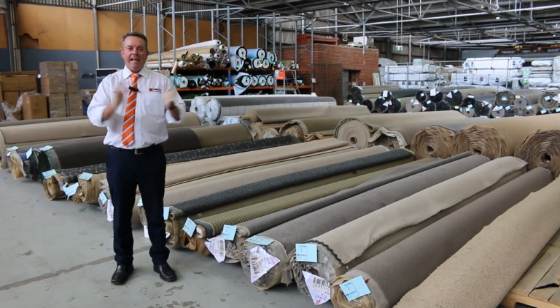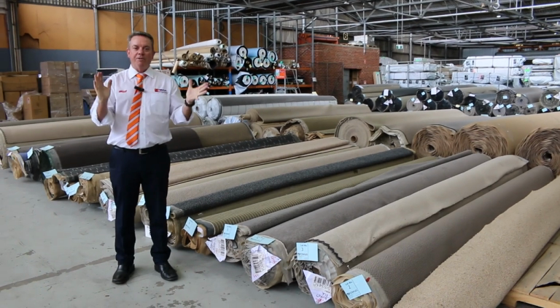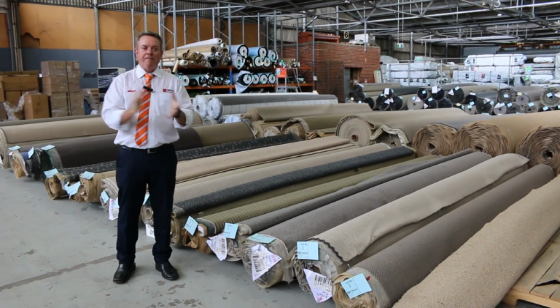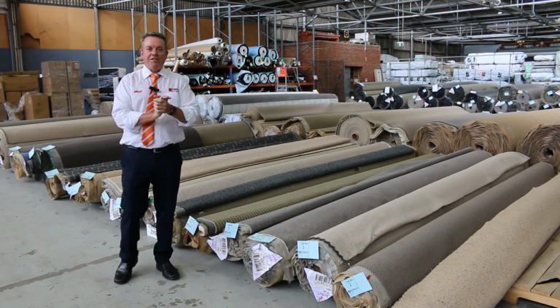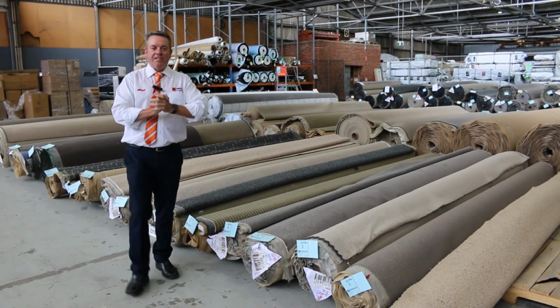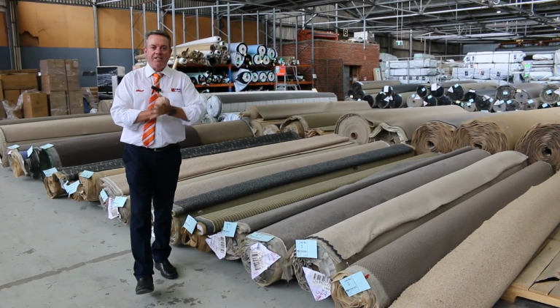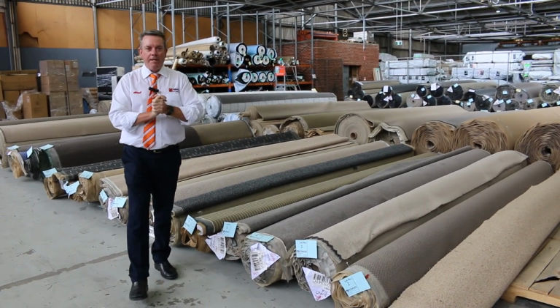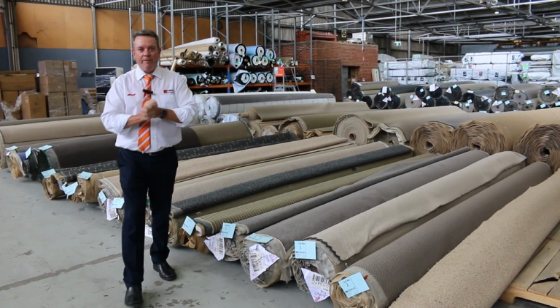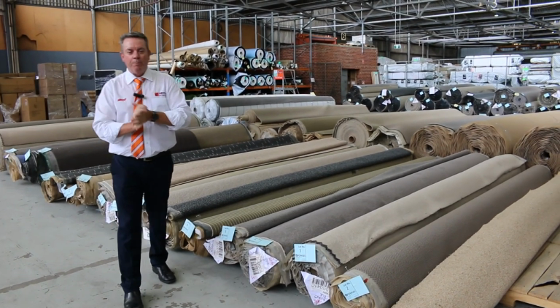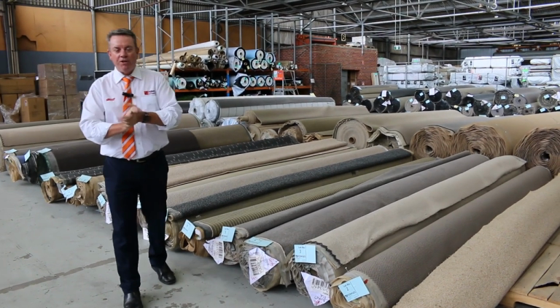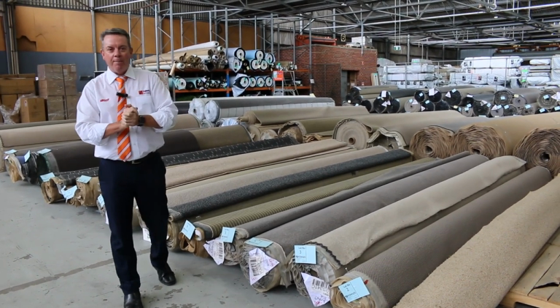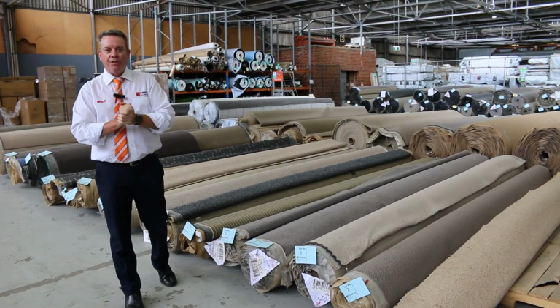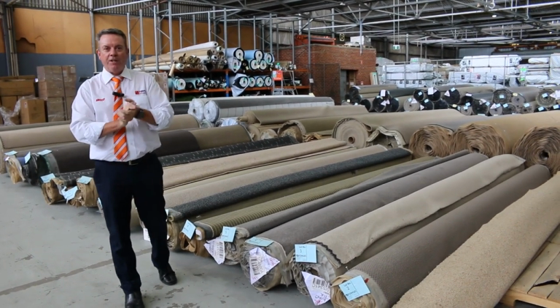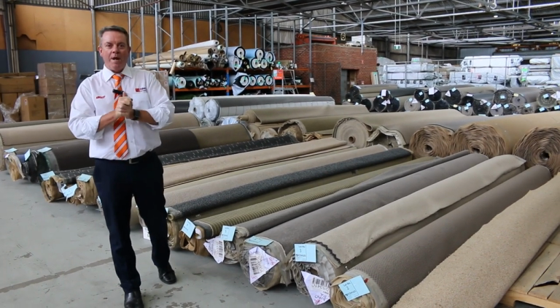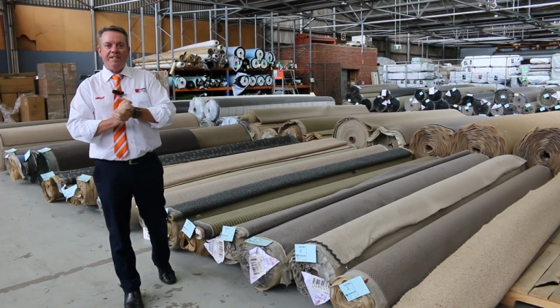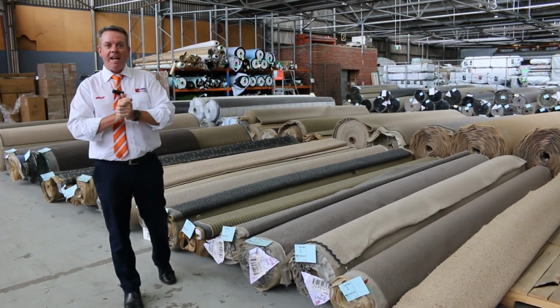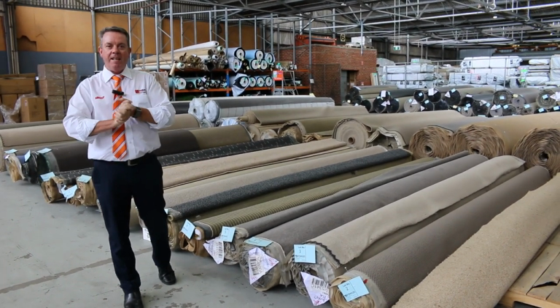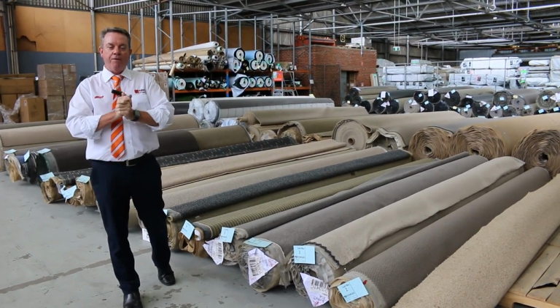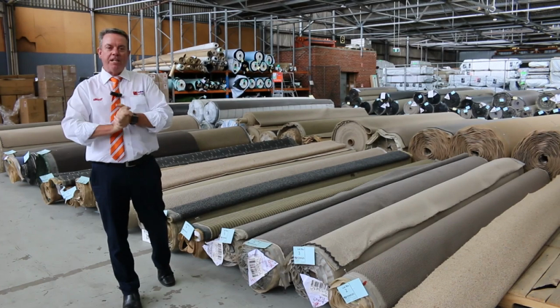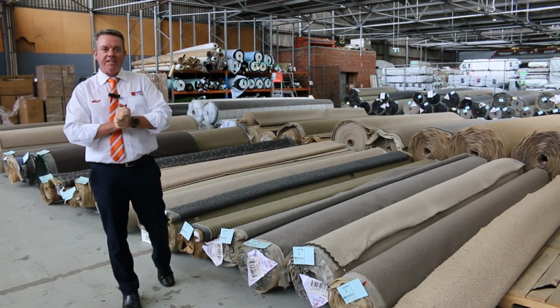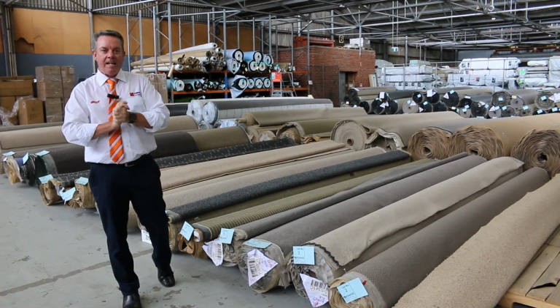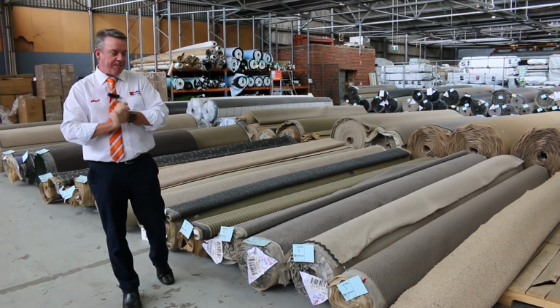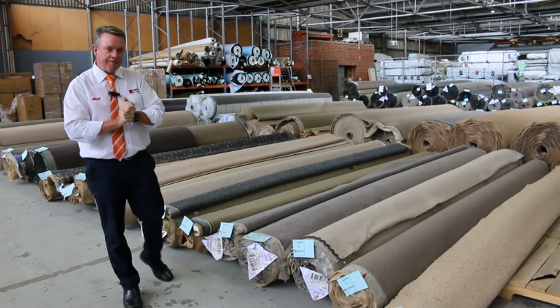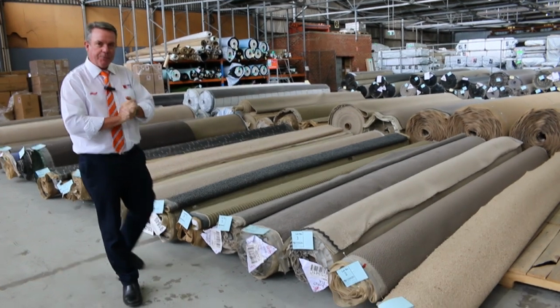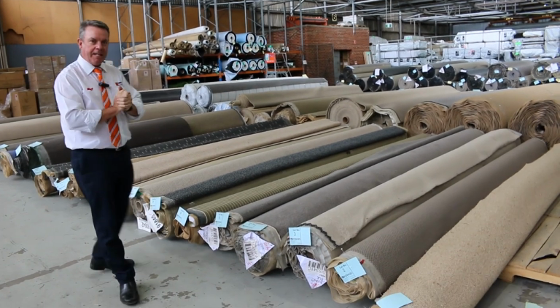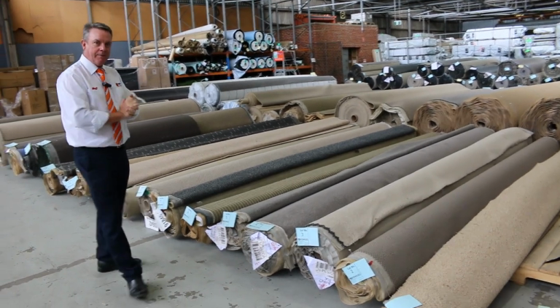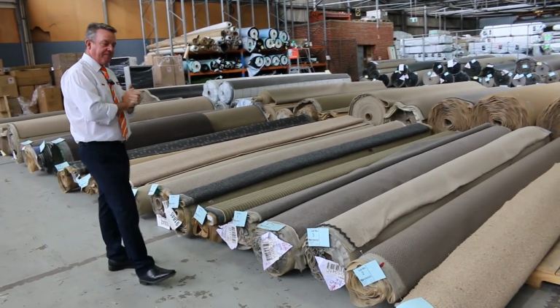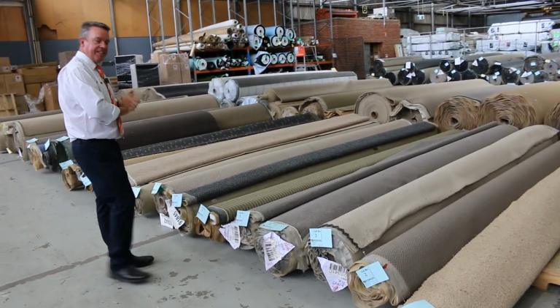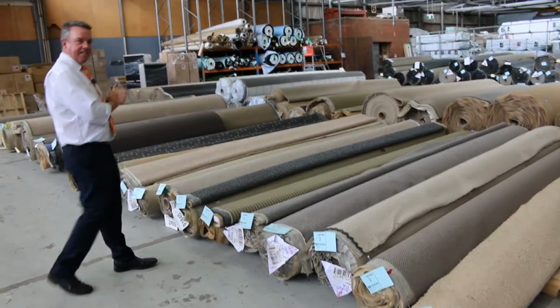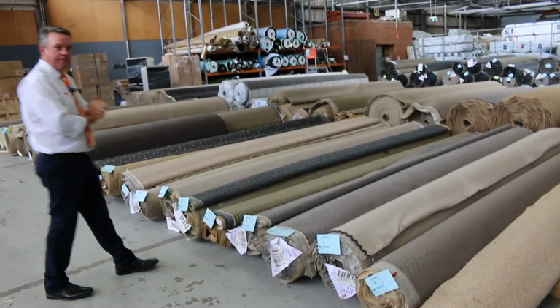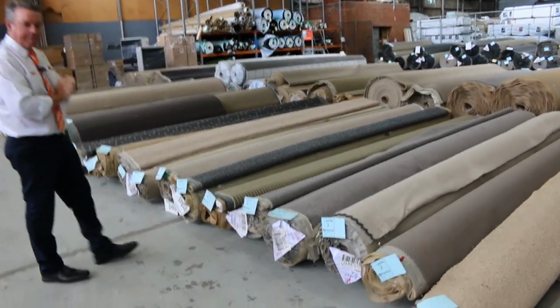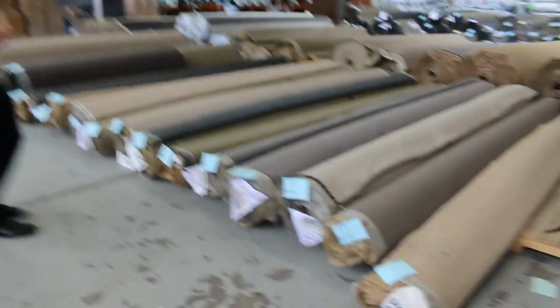G'day, I'm John from Fowler's Auction of Sales. I'm here to preview tomorrow's carpet auction. It's Wednesday the 4th of January at 10am, so it's the first one of the year and we've had some fantastic stuff come through.